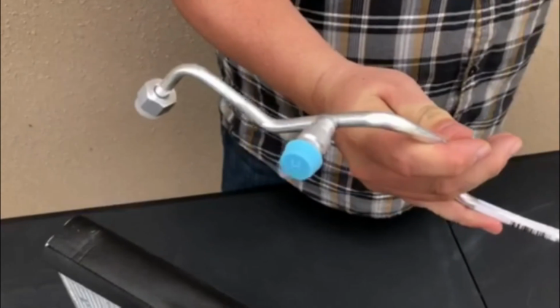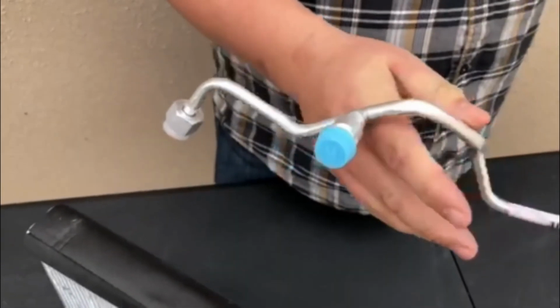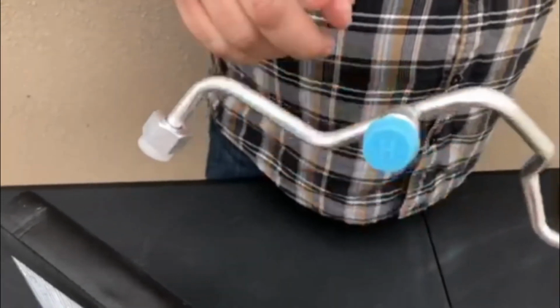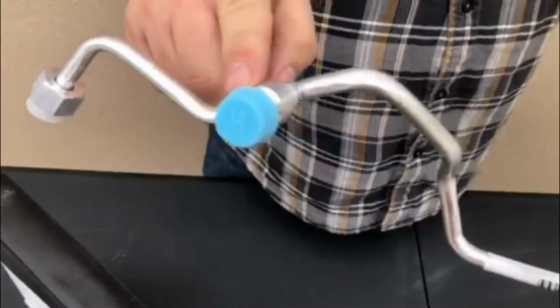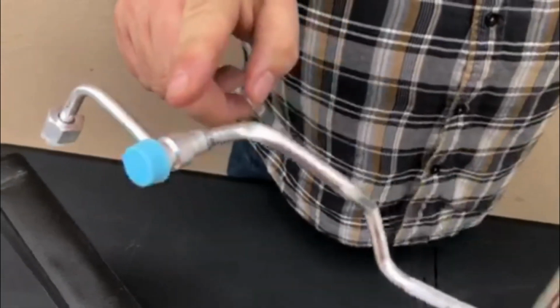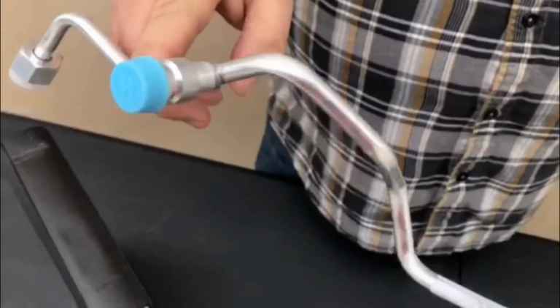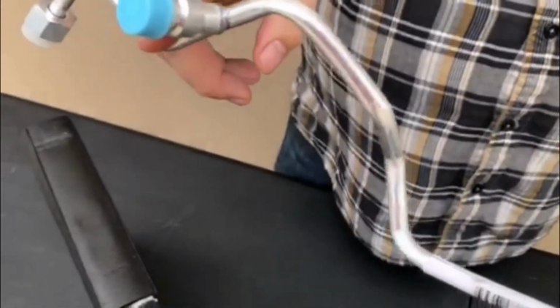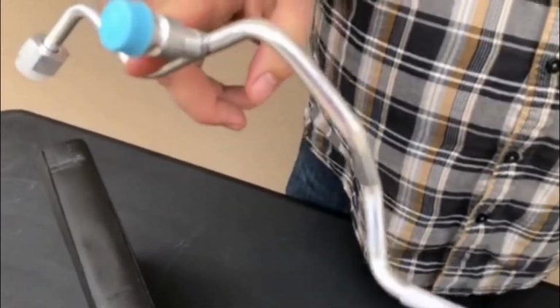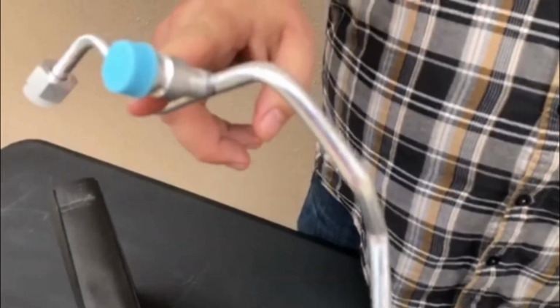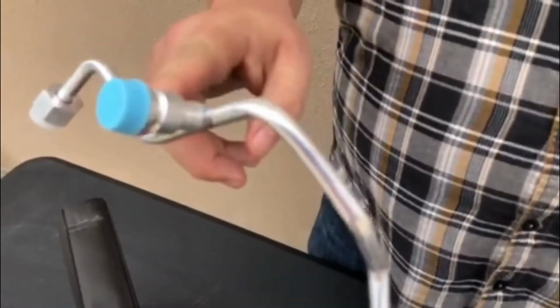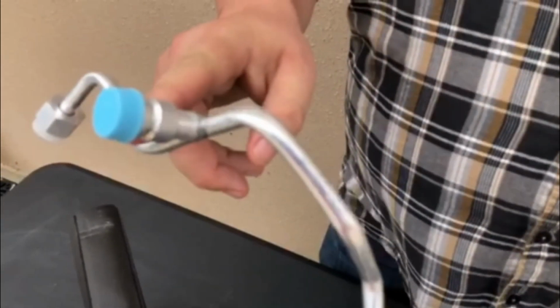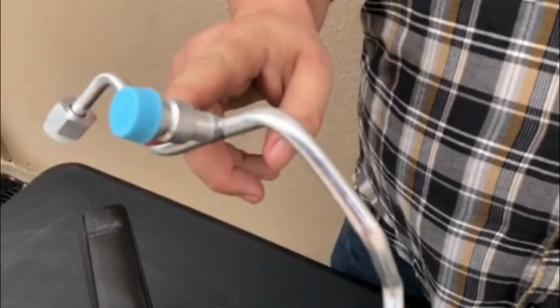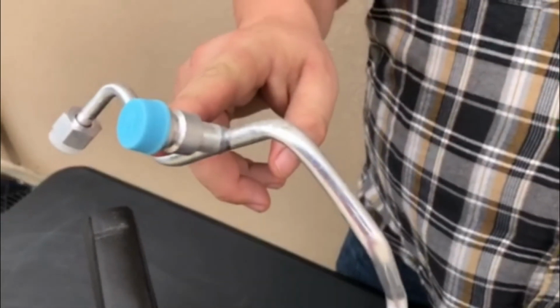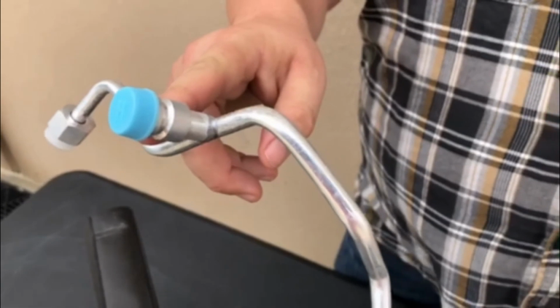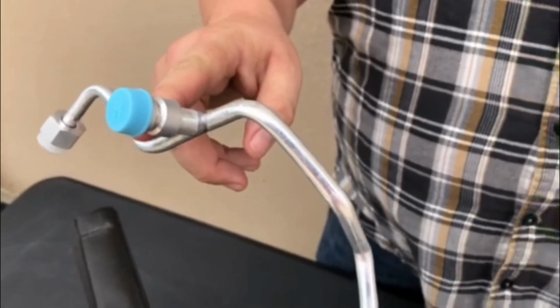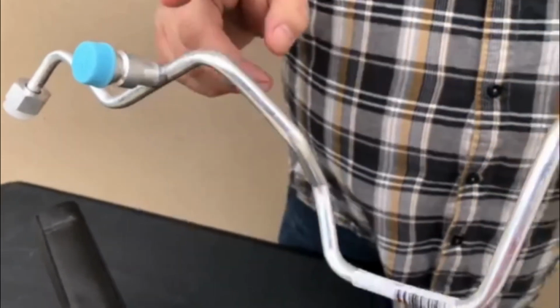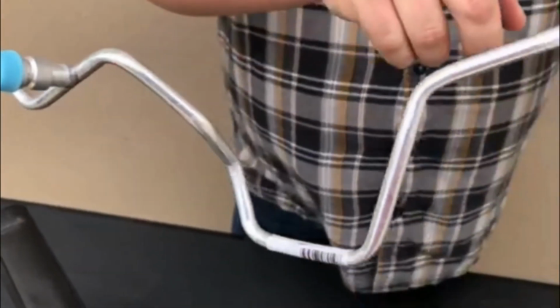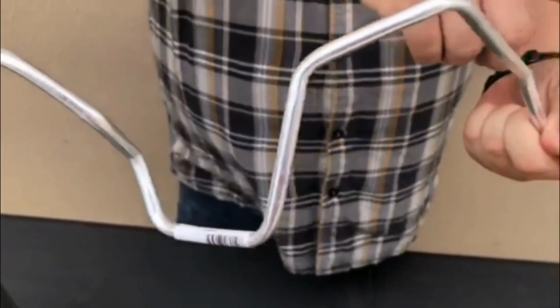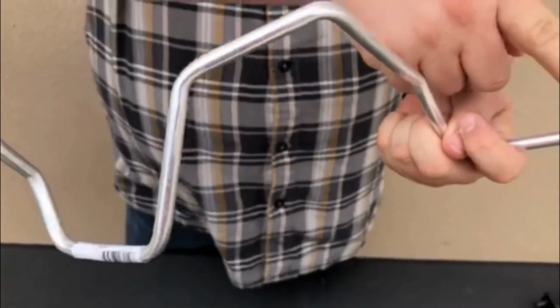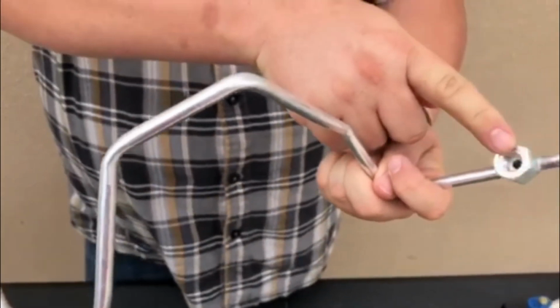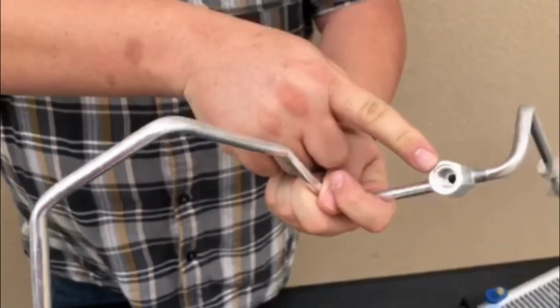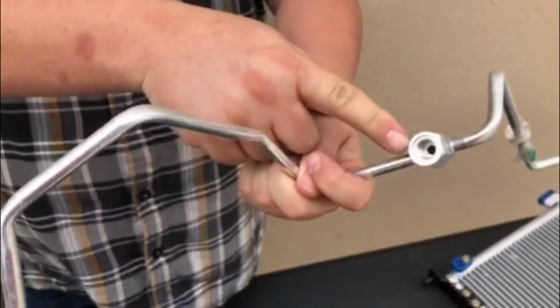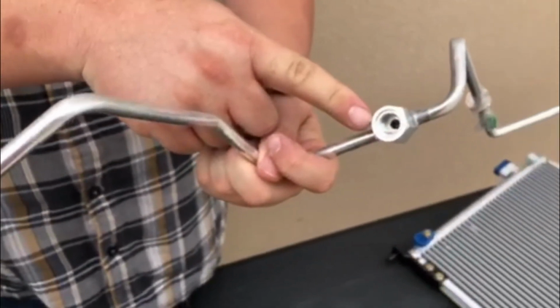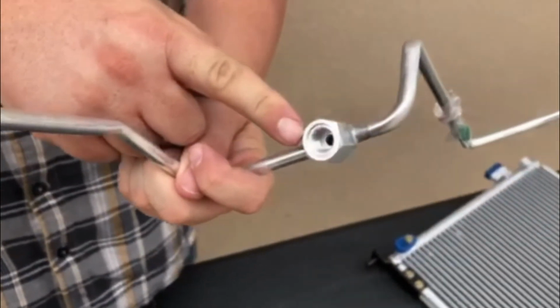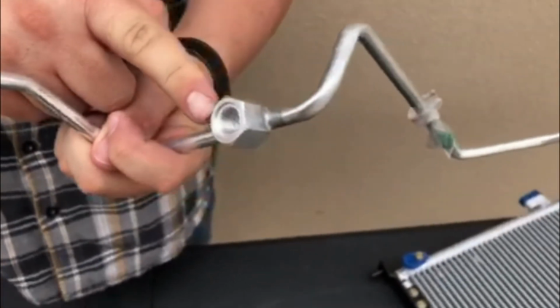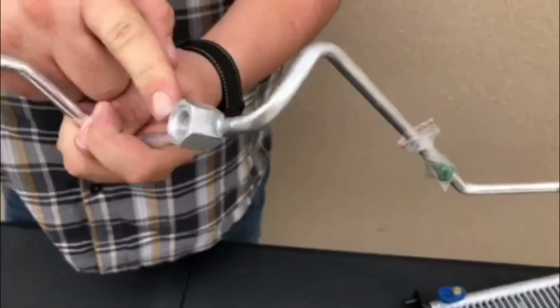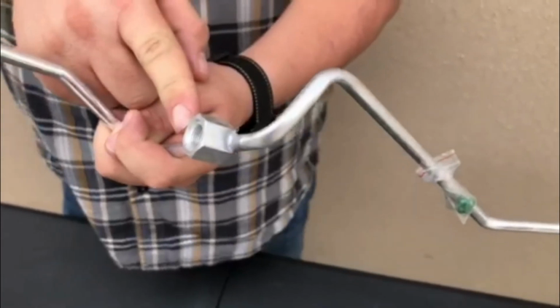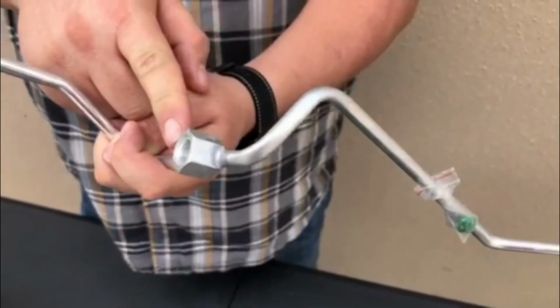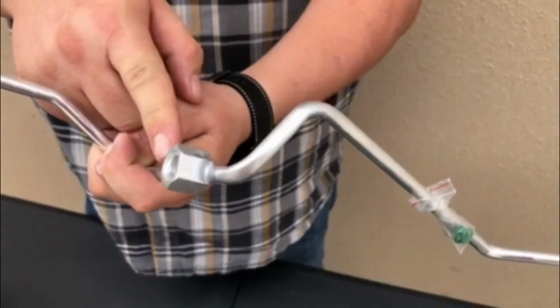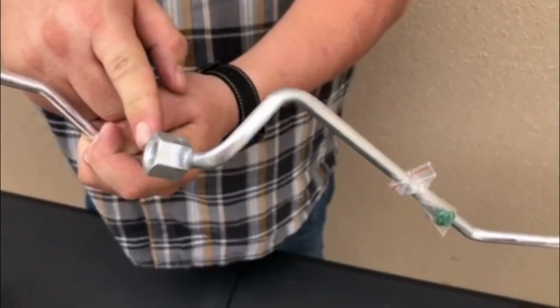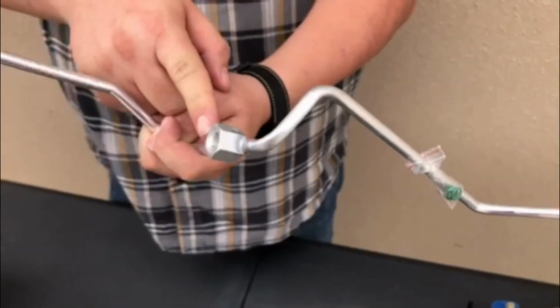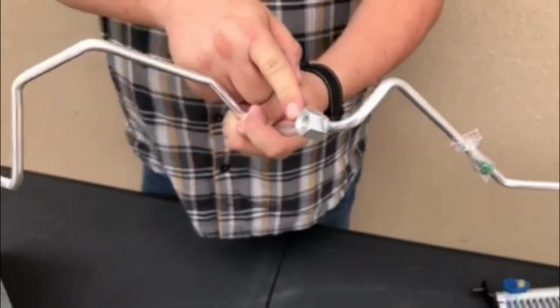You can see the blue port here is where you check the pressure with the manifold gauges. There is another port on the liquid line for a pressure sensor which monitors the high pressure side of the AC system, and if it gets too high it will turn the compressor off.